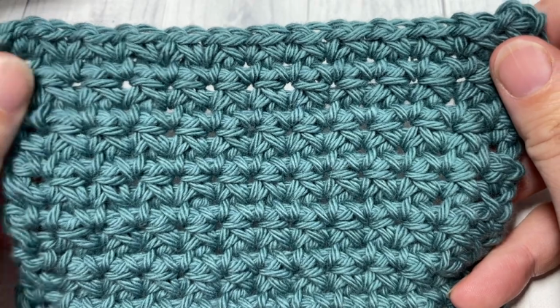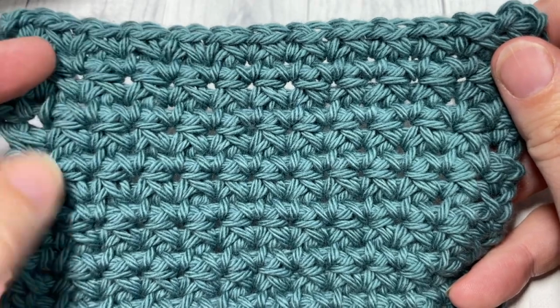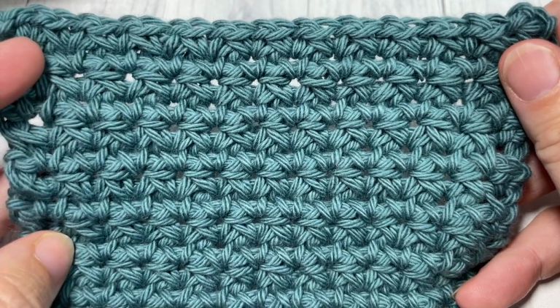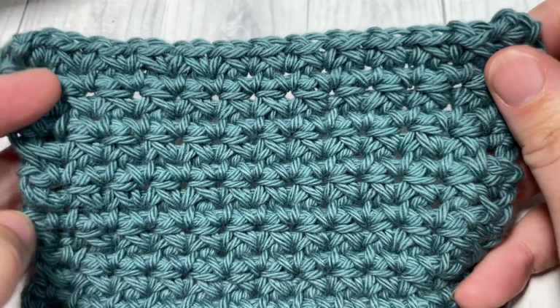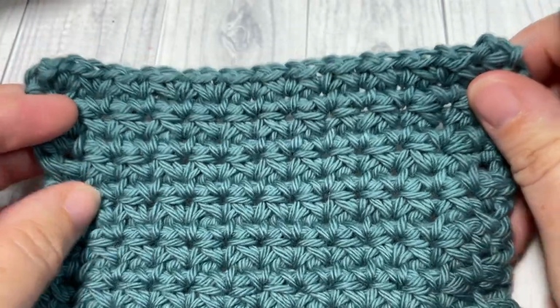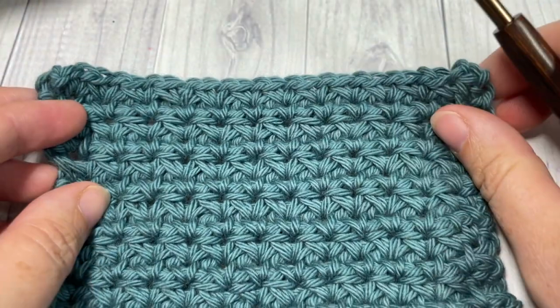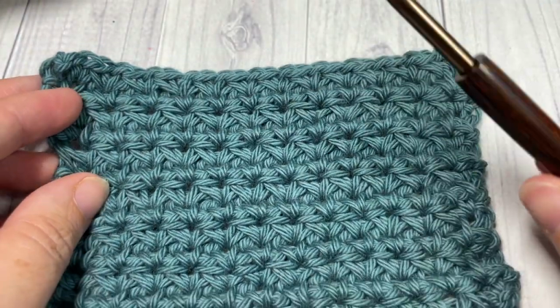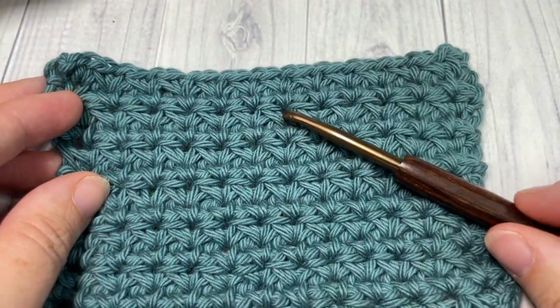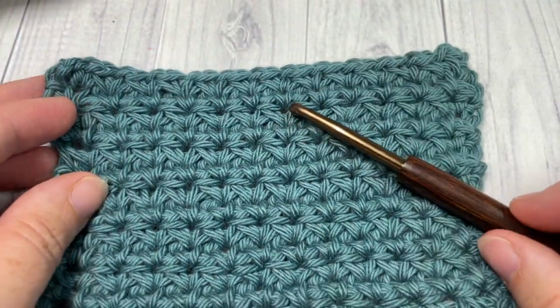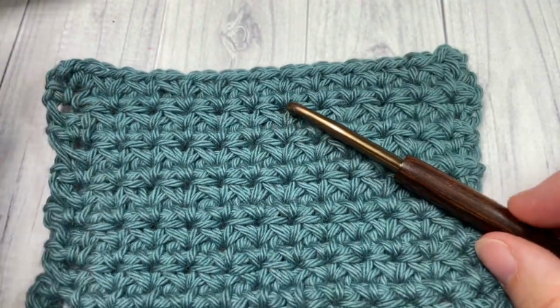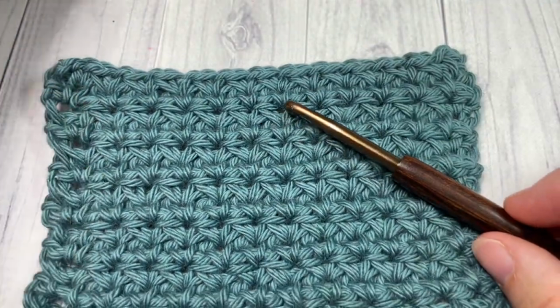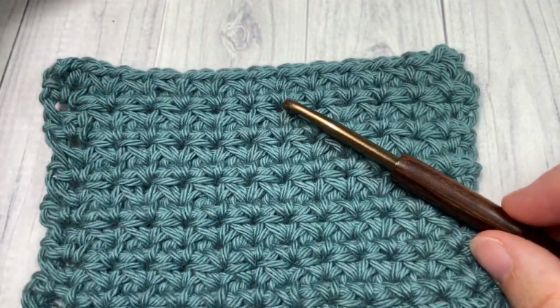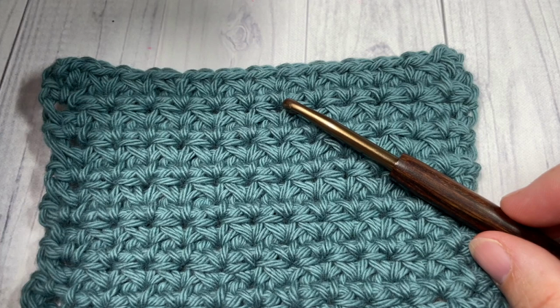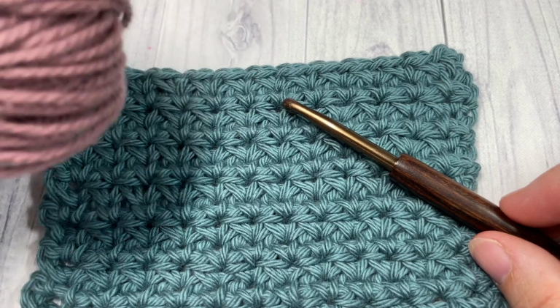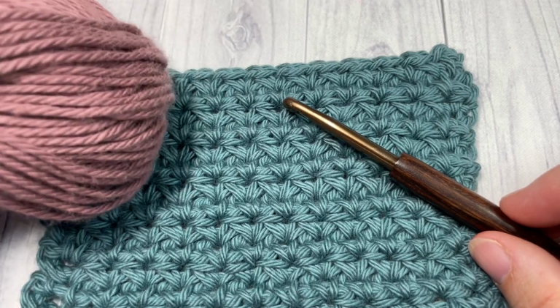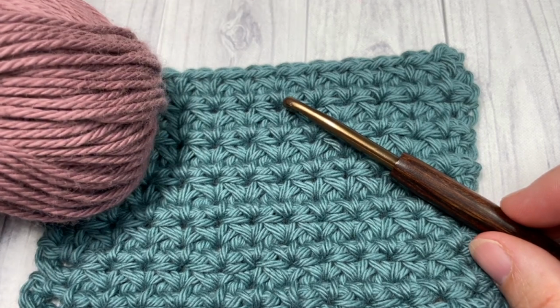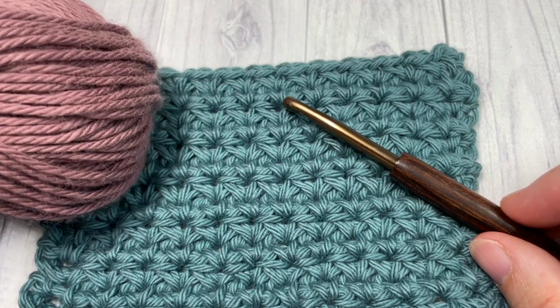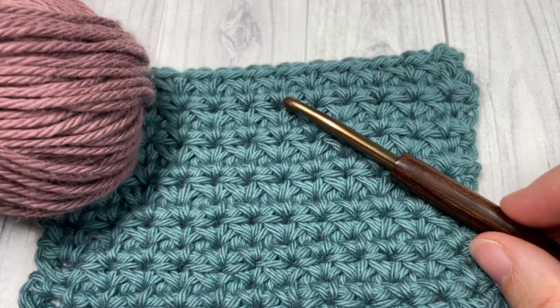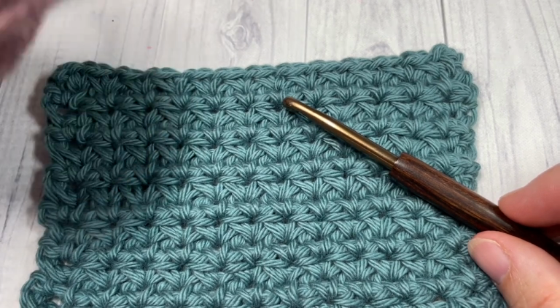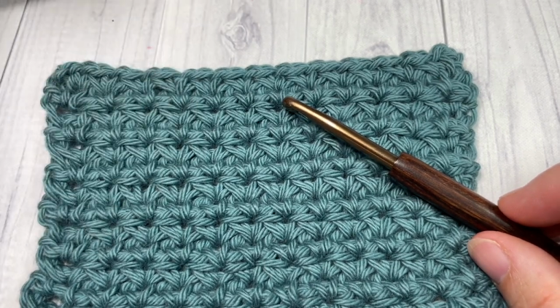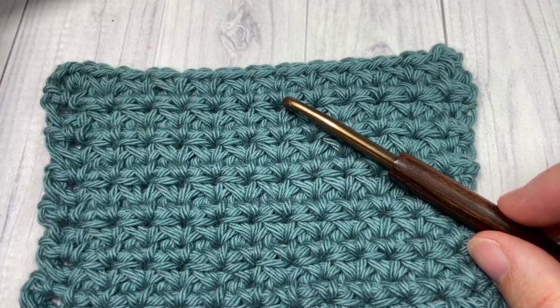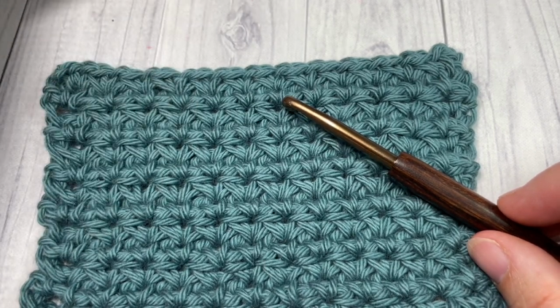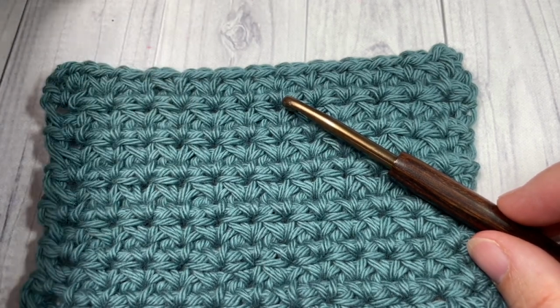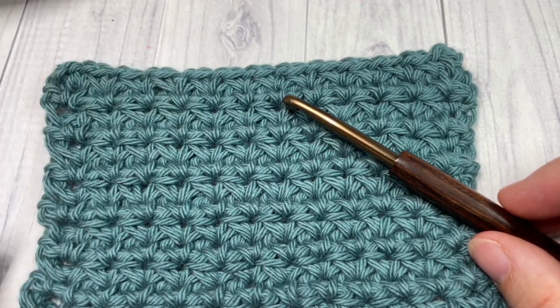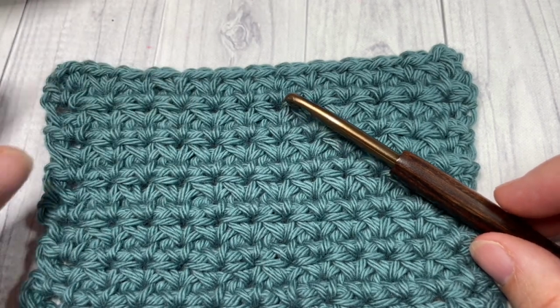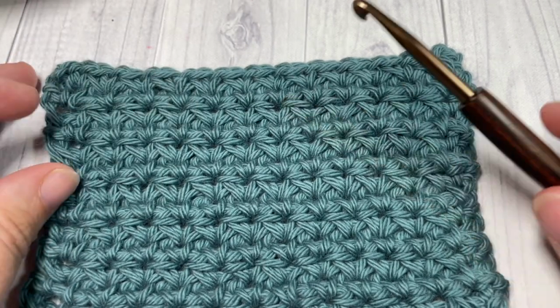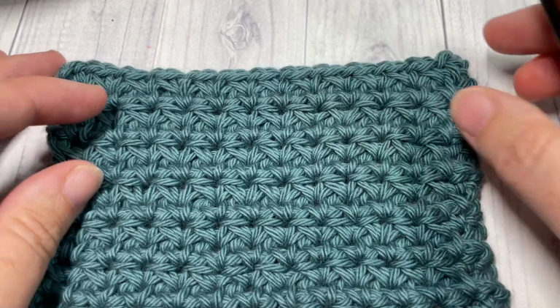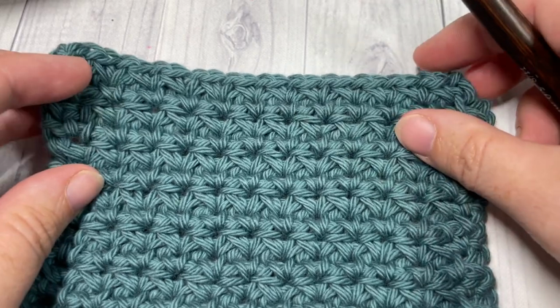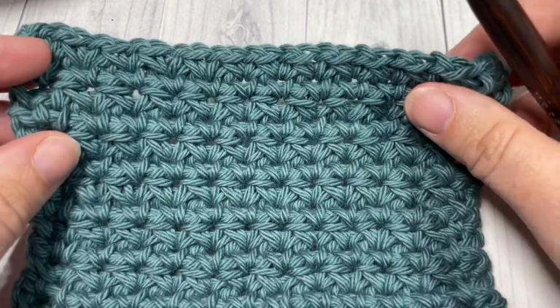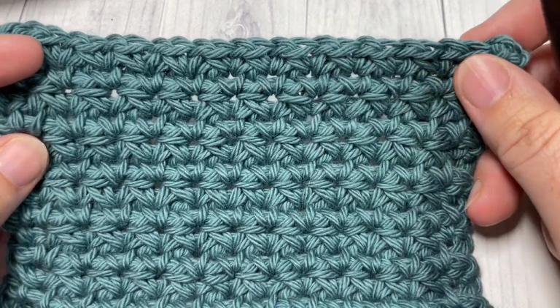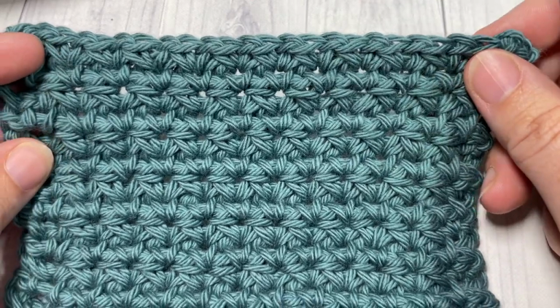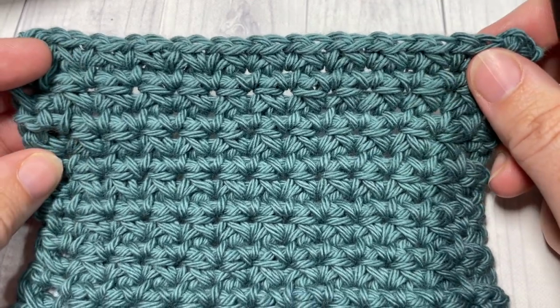Today for the tutorial I'm going to be using a 5 millimeter crochet hook as well as a worsted weight yarn called Pima Cotton, and it's a 100% cotton yarn.